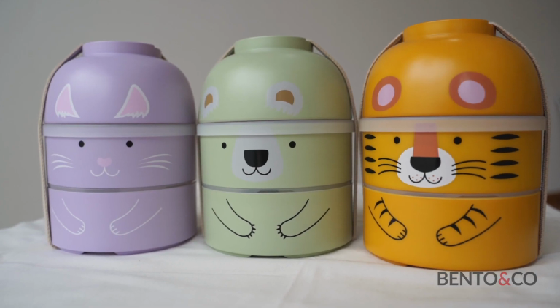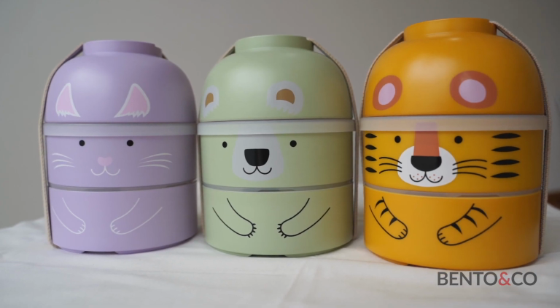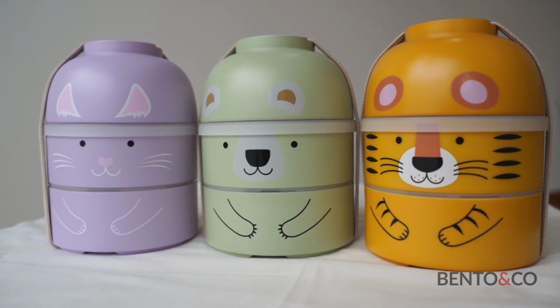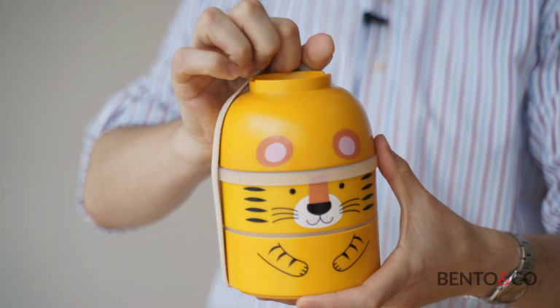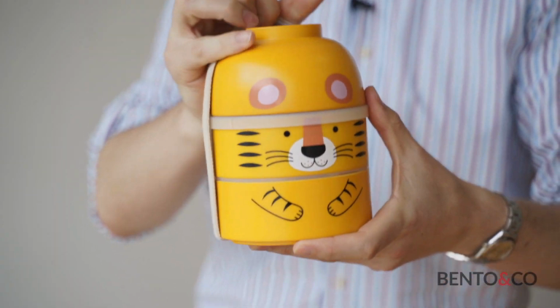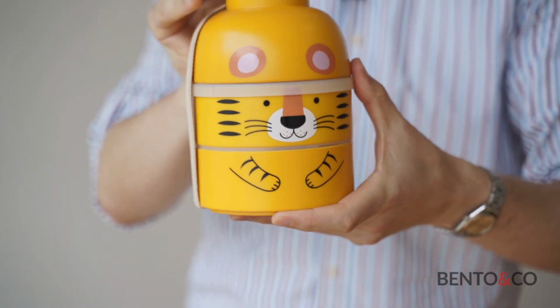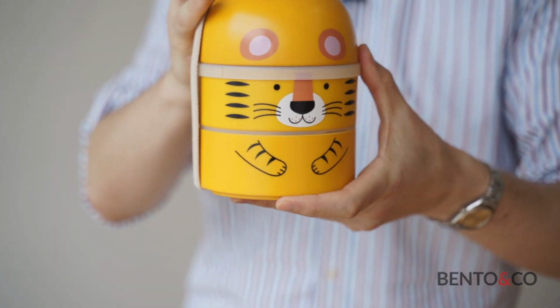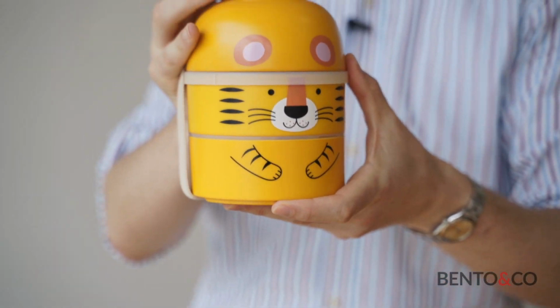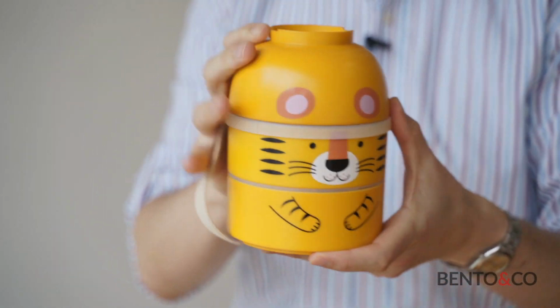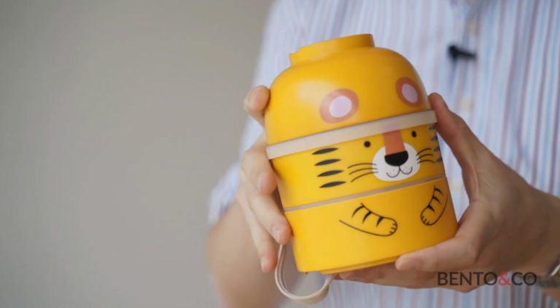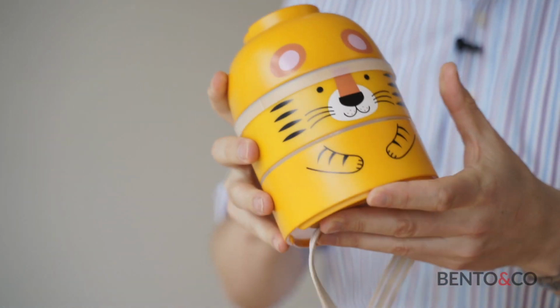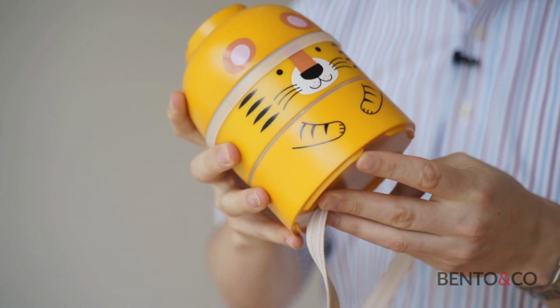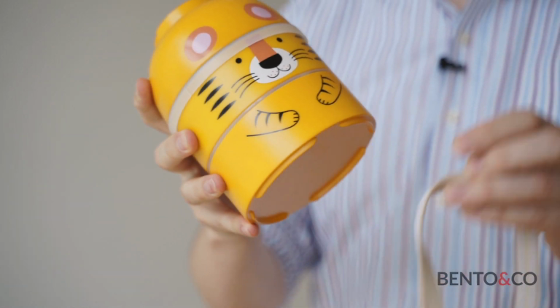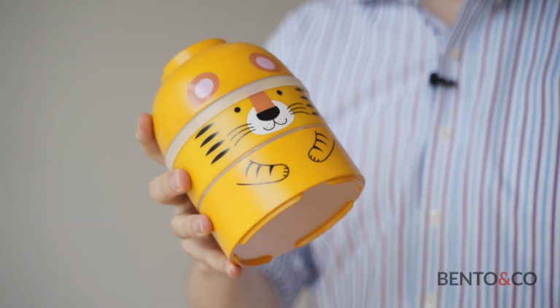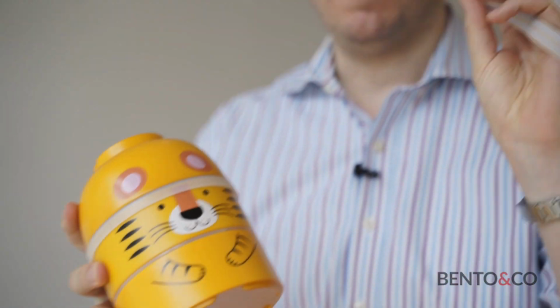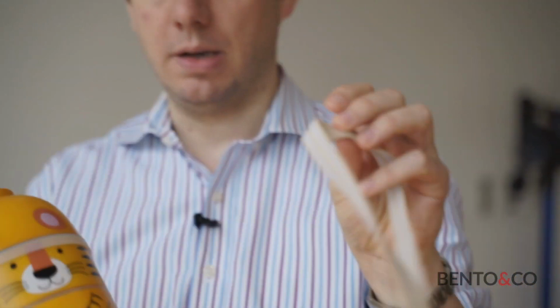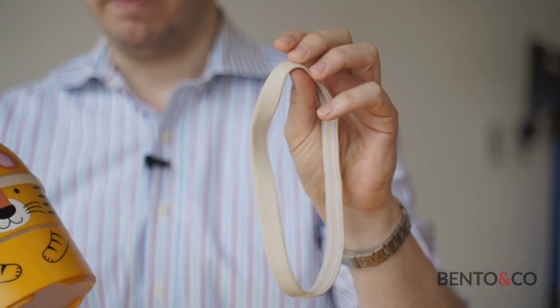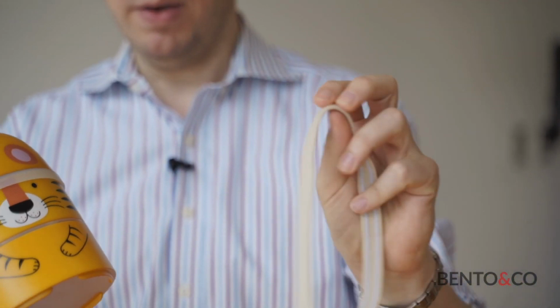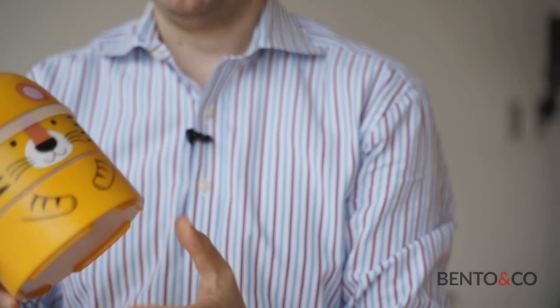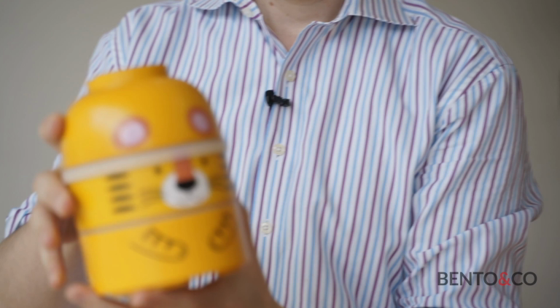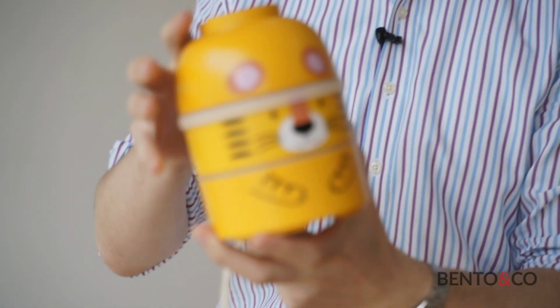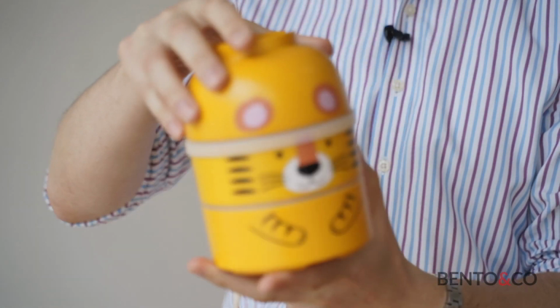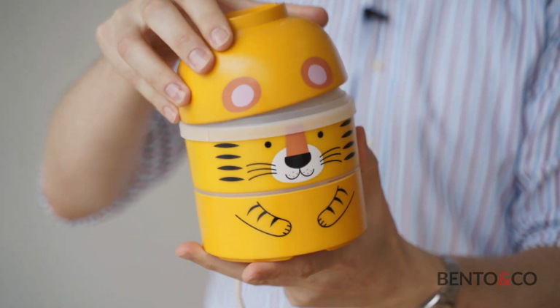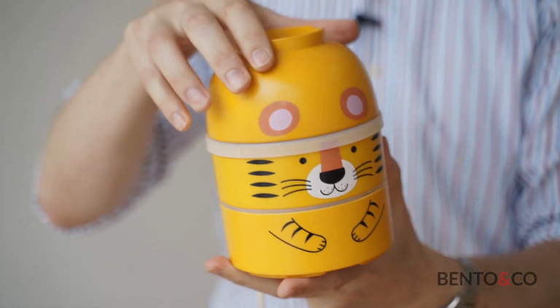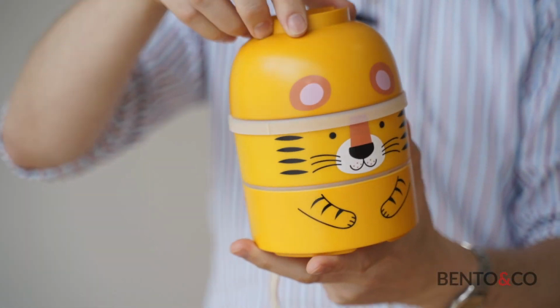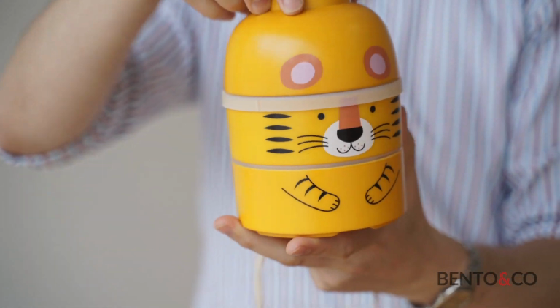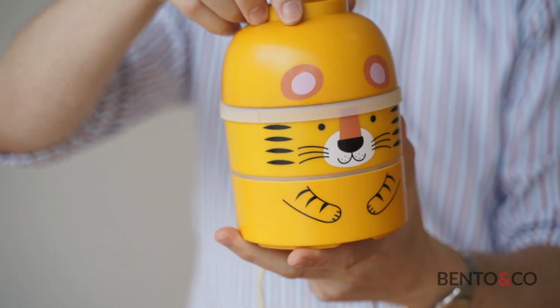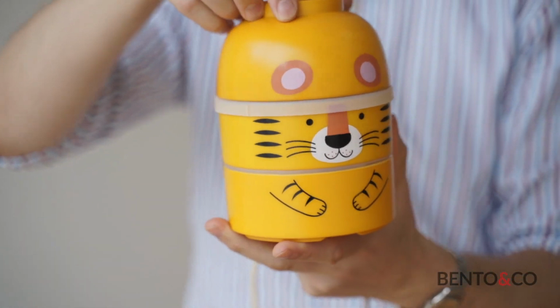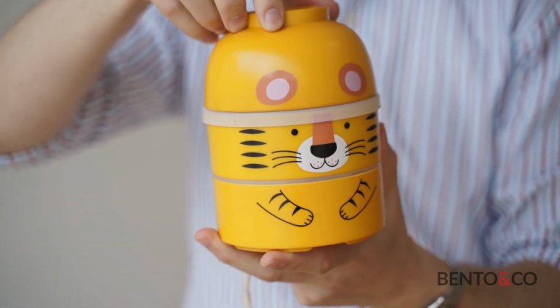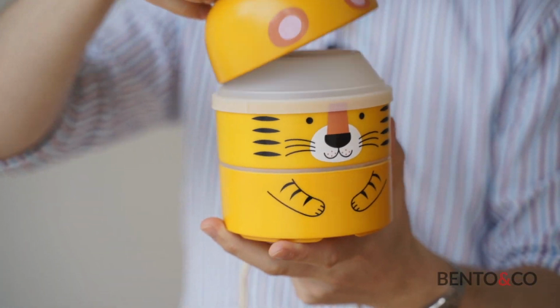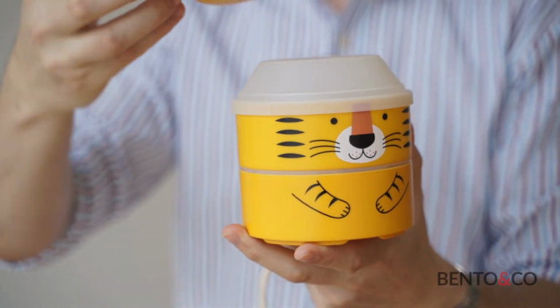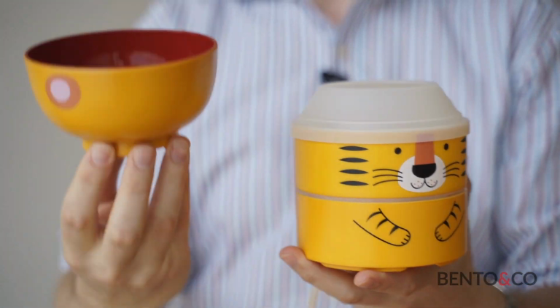For each Kokeshi bento box we have a lunch band coming with it, and as usual the top of the head is a ball.